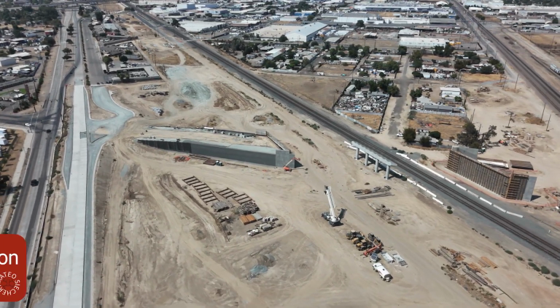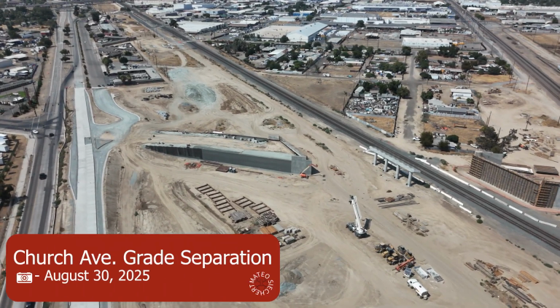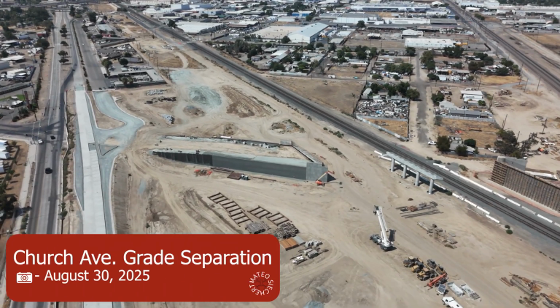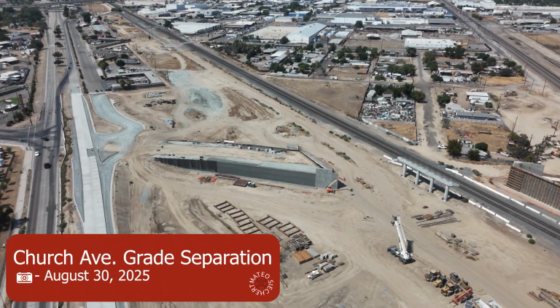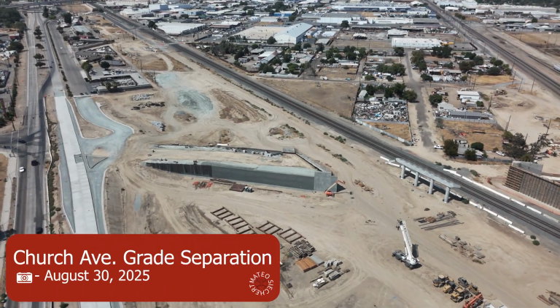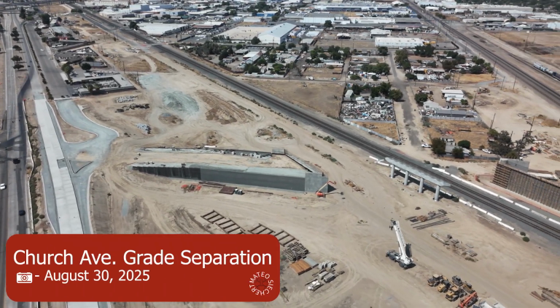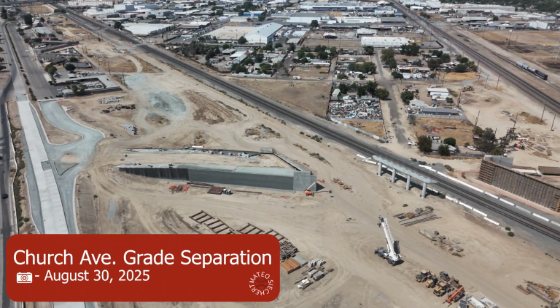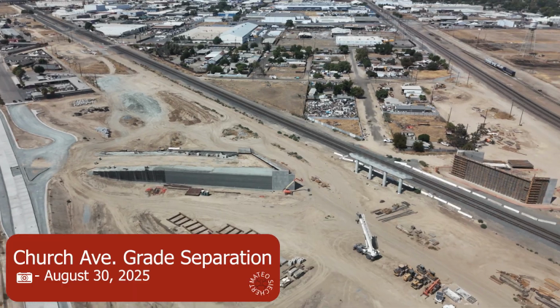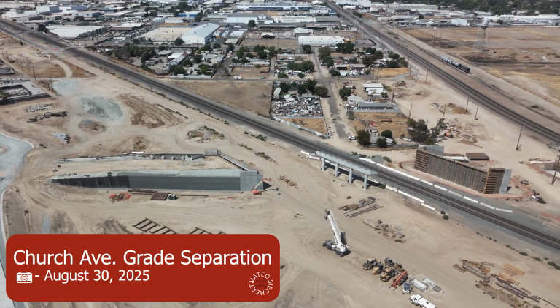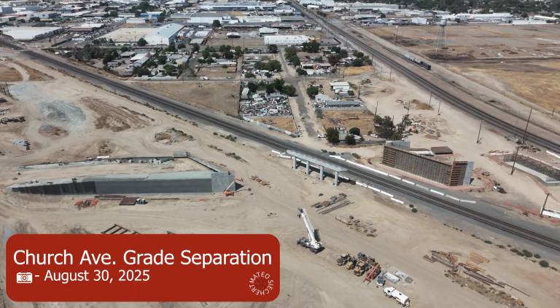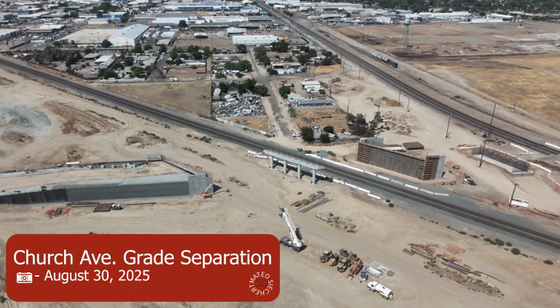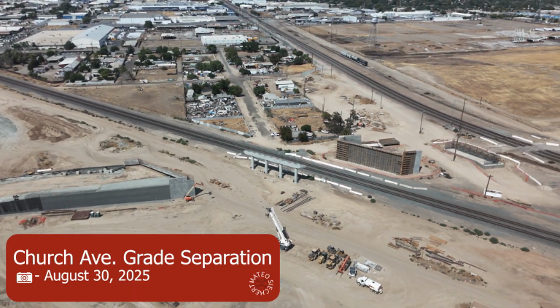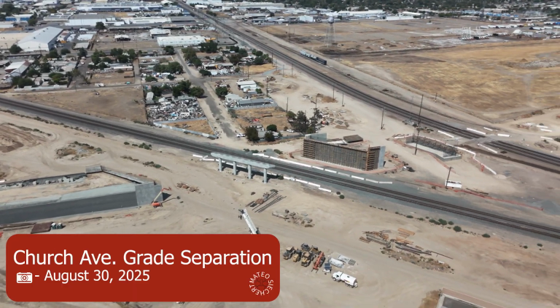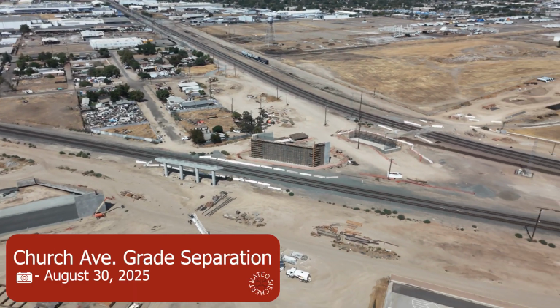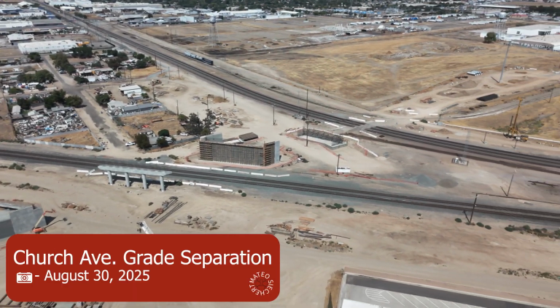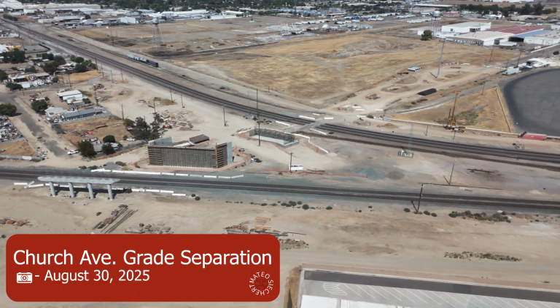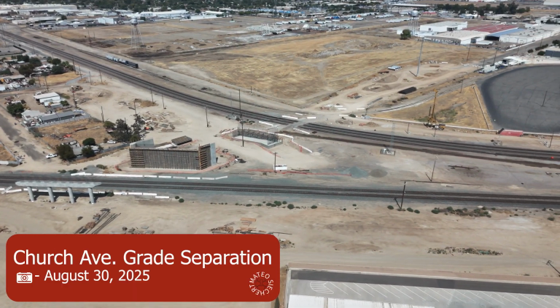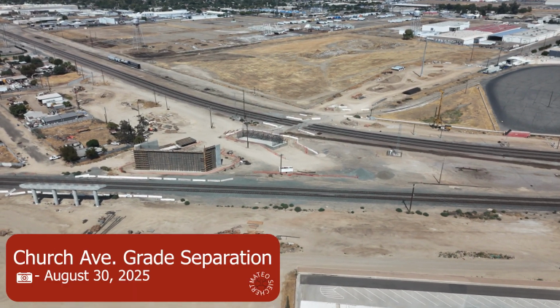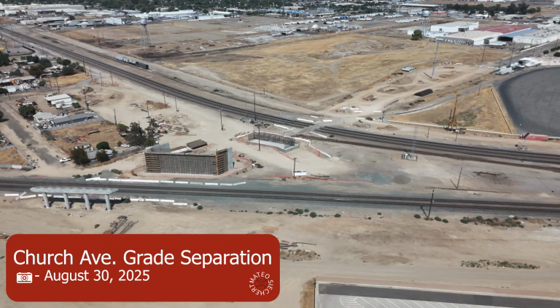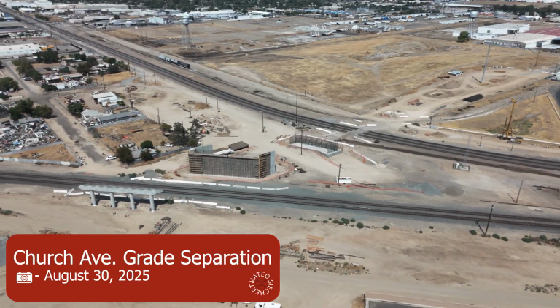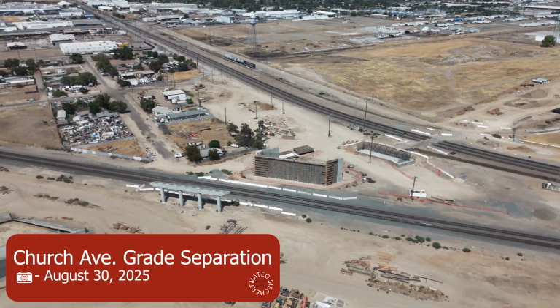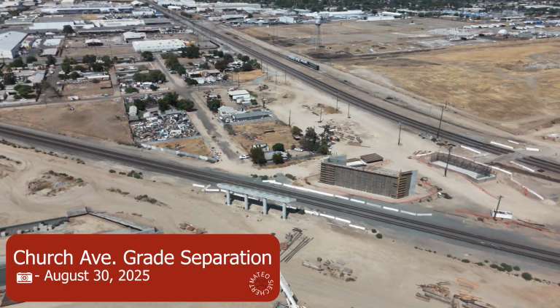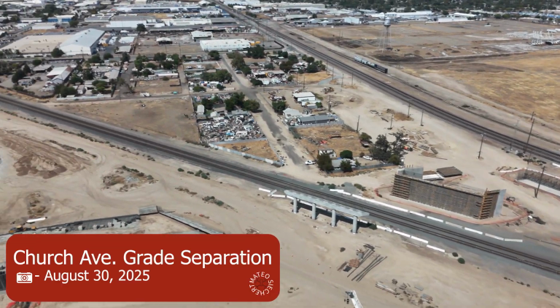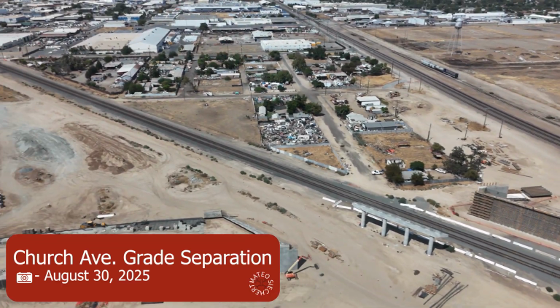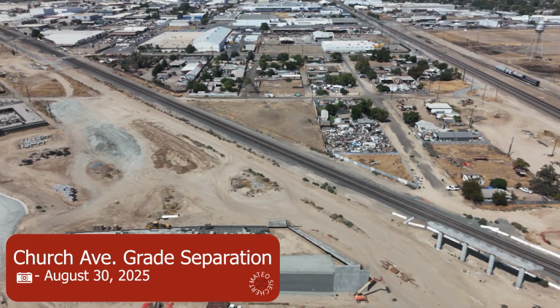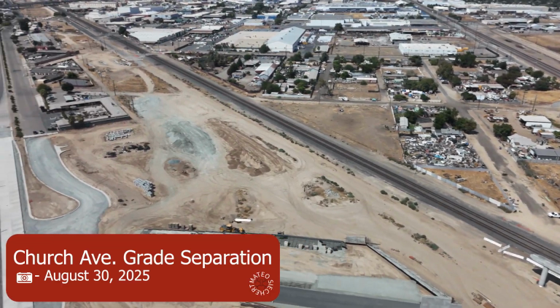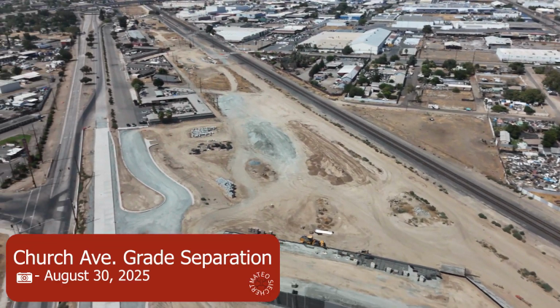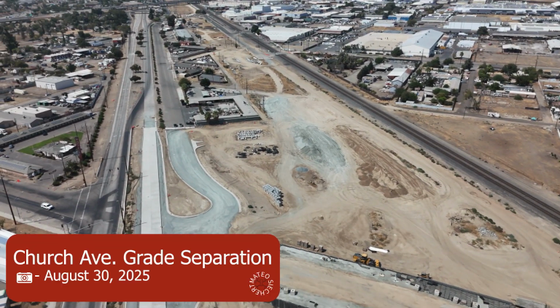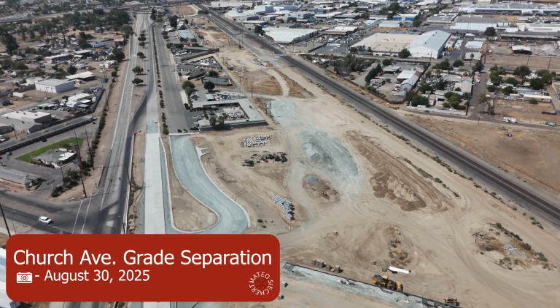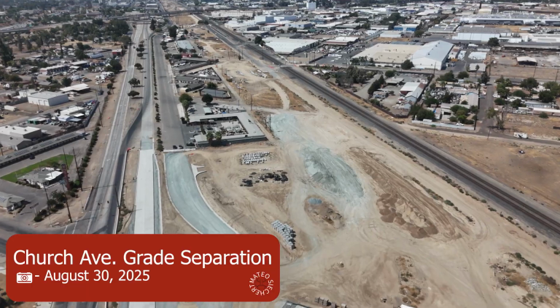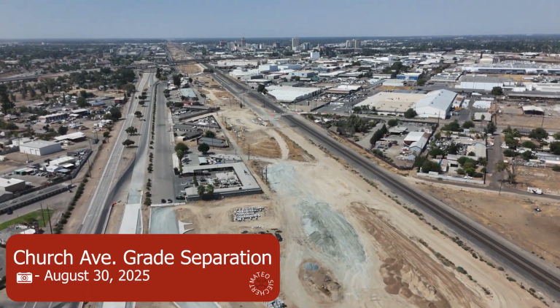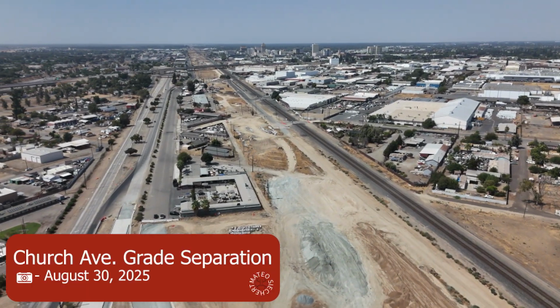Here's Church Avenue and you can see a lot of embankment work has been done on the west side. They have now poured Golden State Boulevard with concrete. The columns are now poured and ready for girders and the right abutment wall is already formed, so girders should be there really soon.